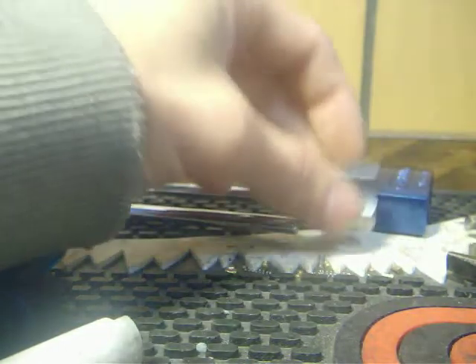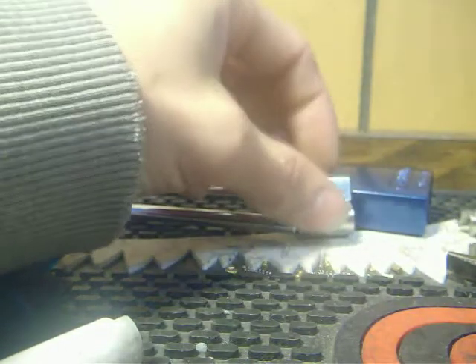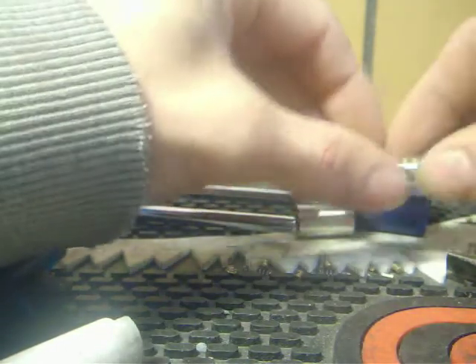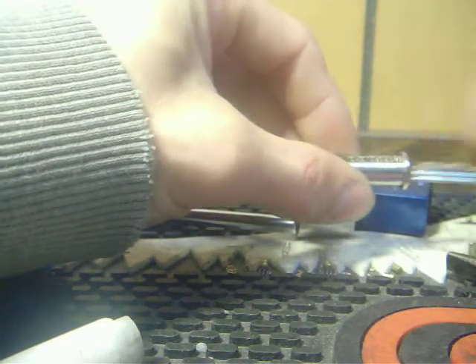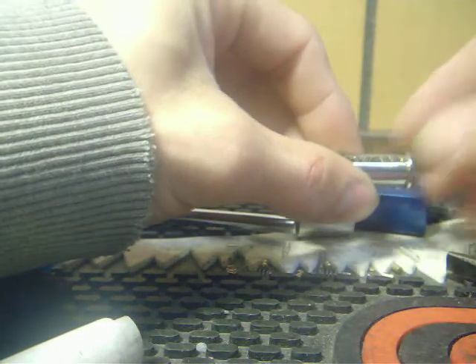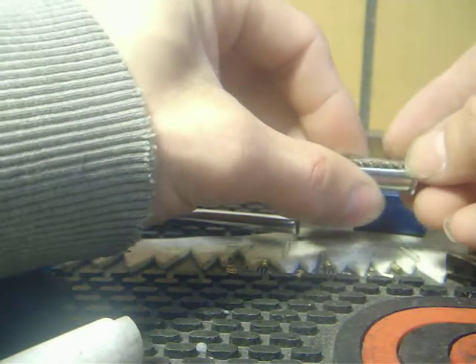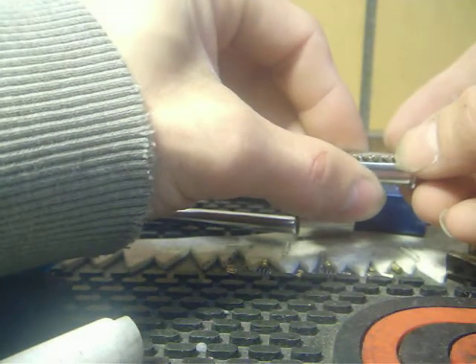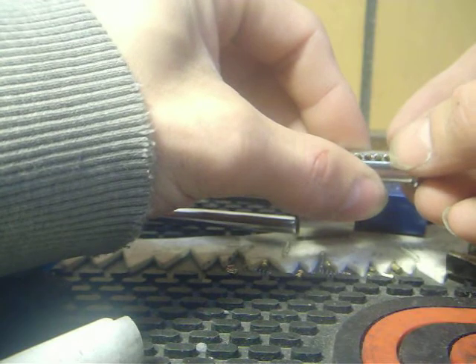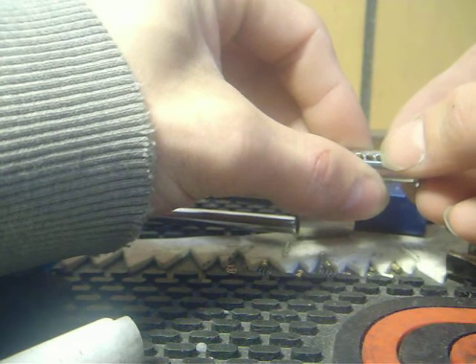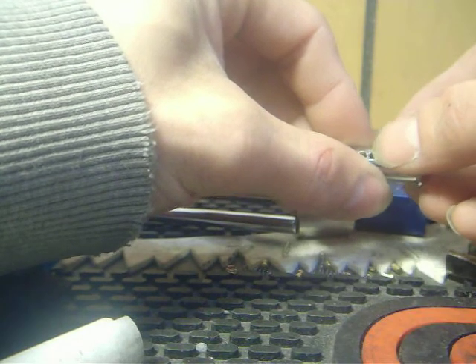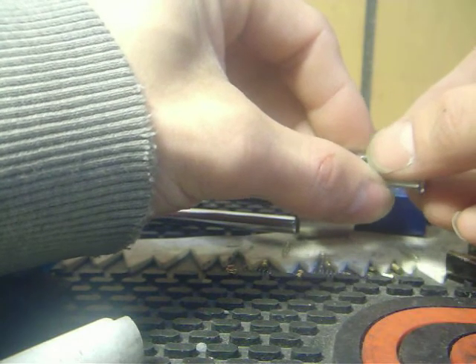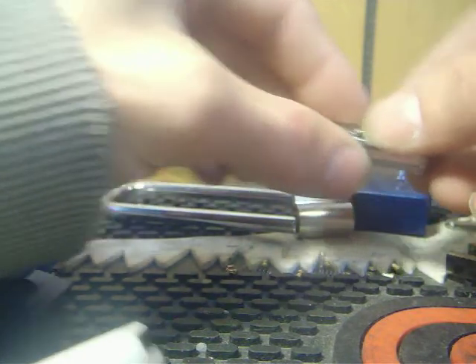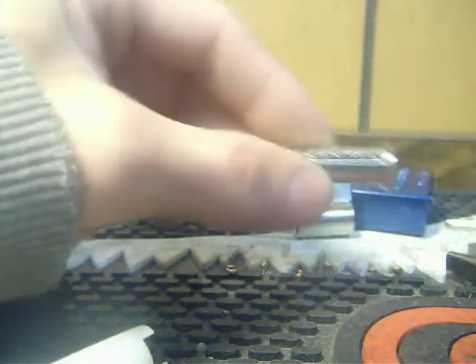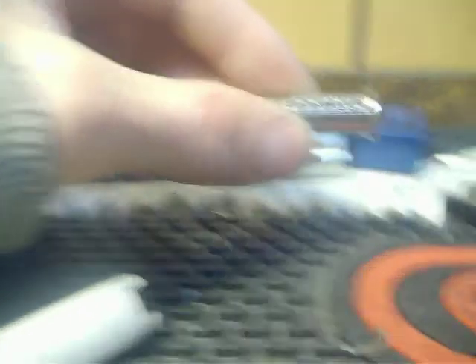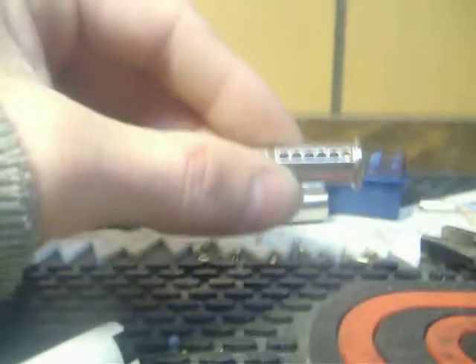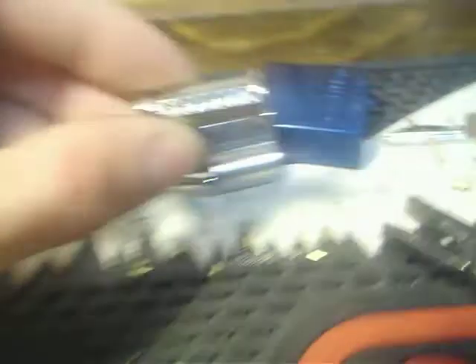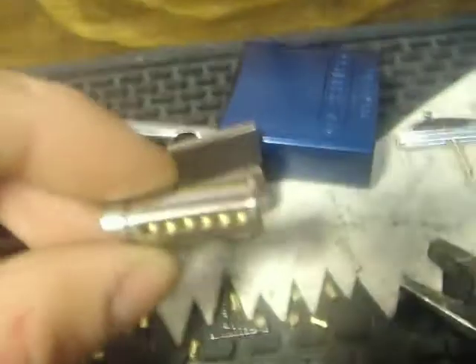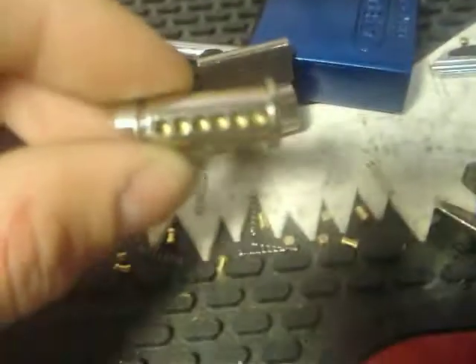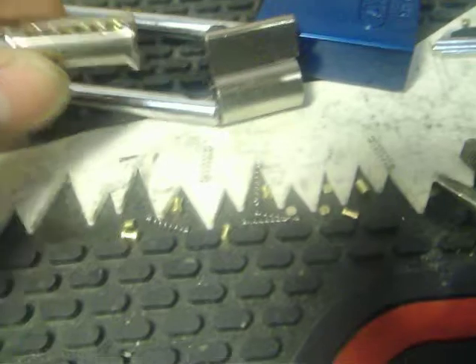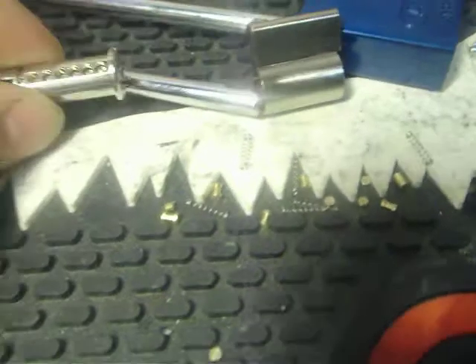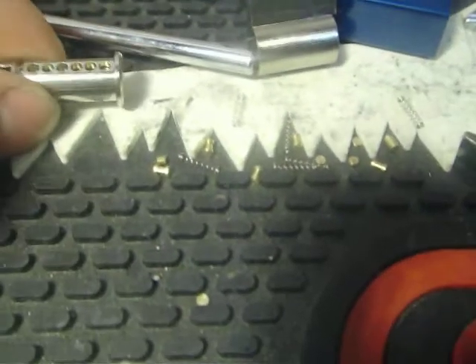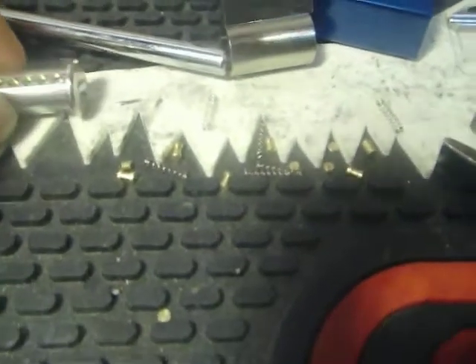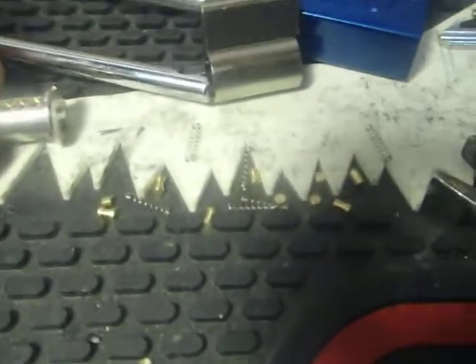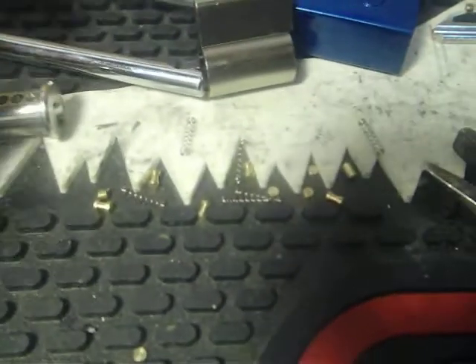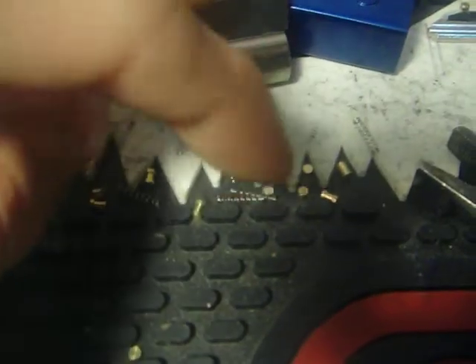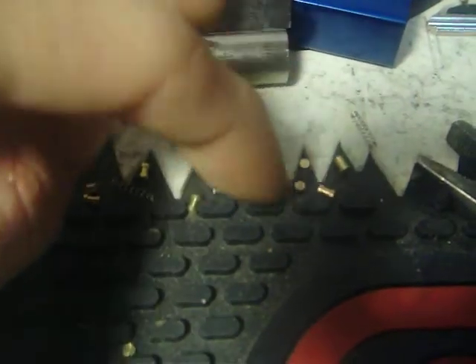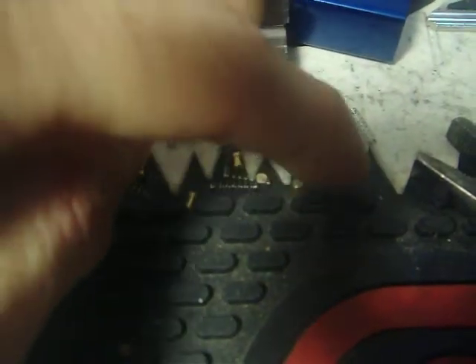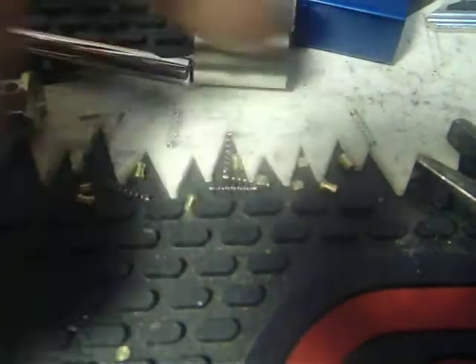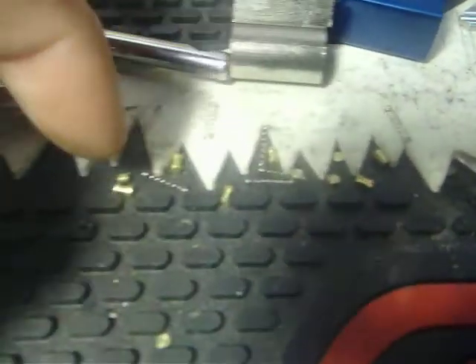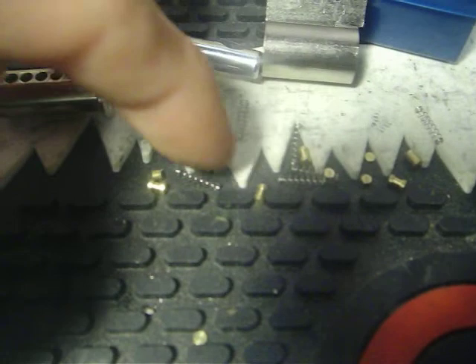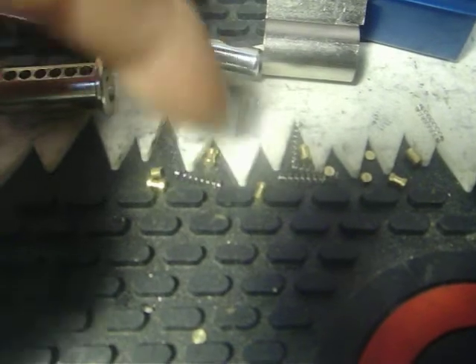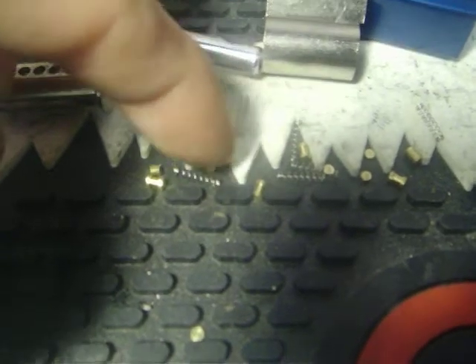A lot of spools in there. One, two, three, four, five, six pins. A lot. The spool pins shot out of there — I wasn't expecting that. I didn't even really feel any false sets.